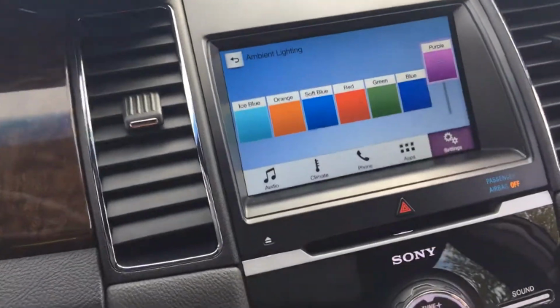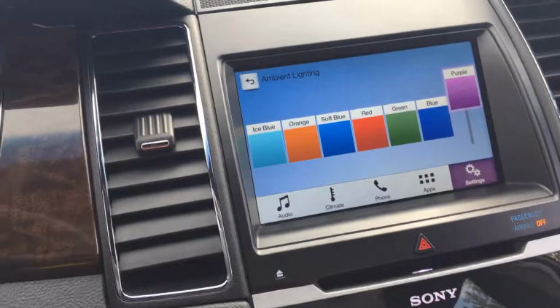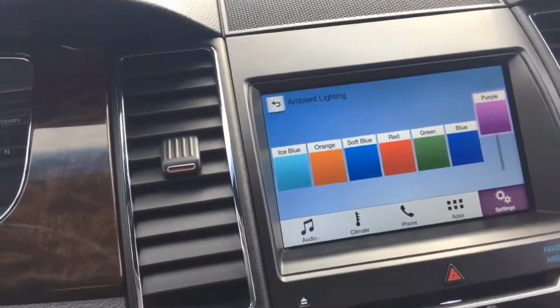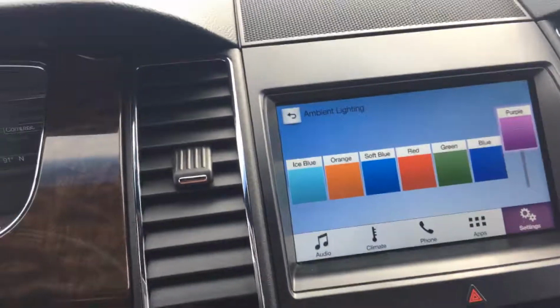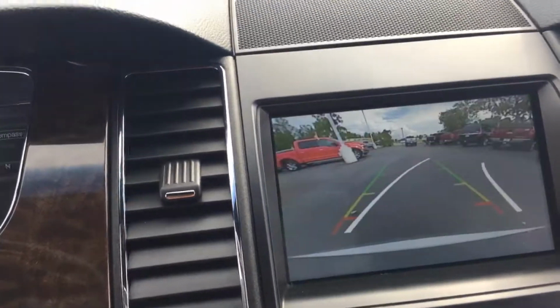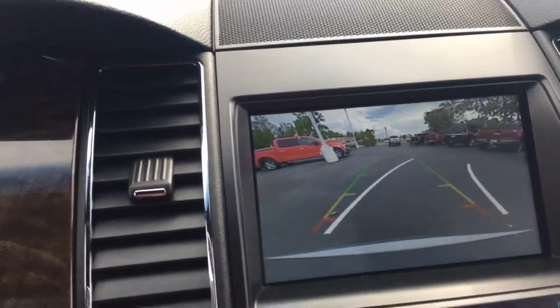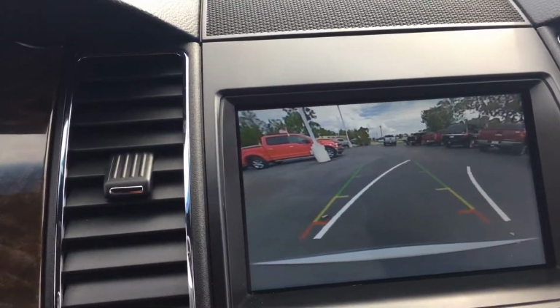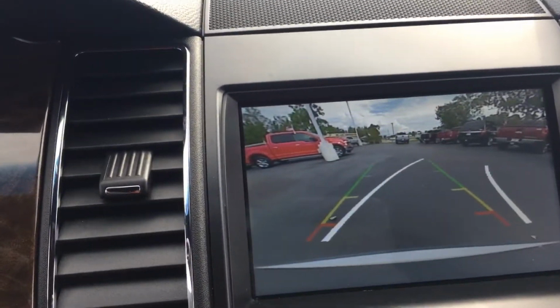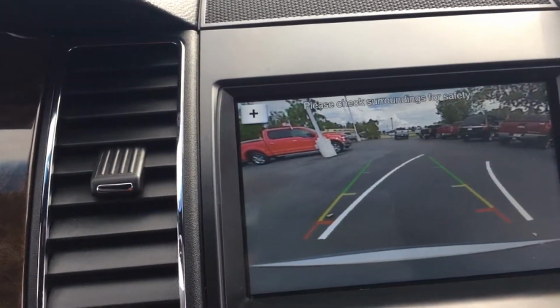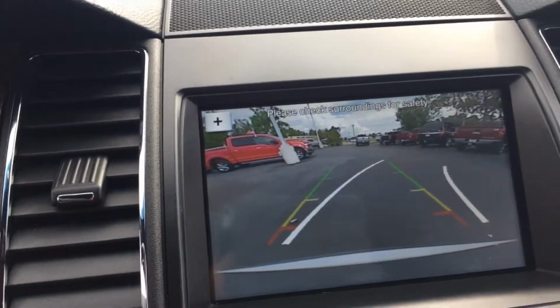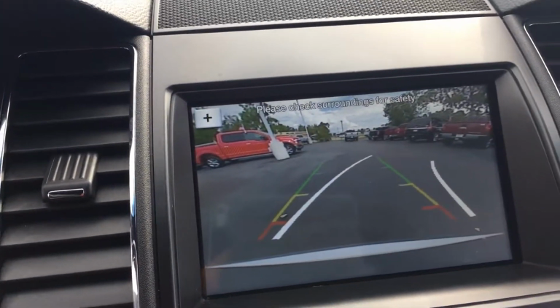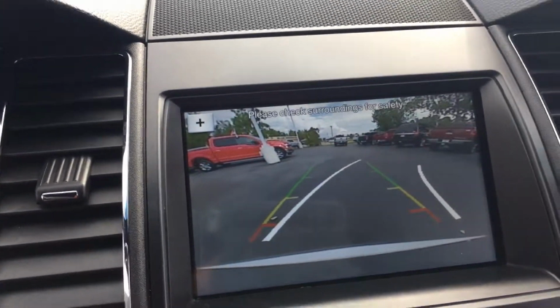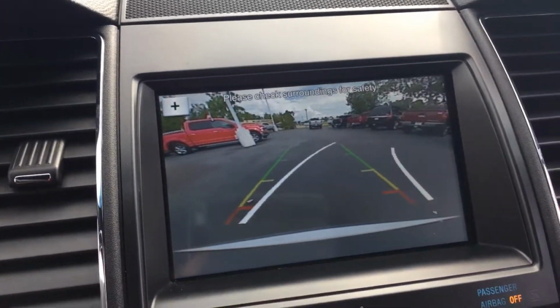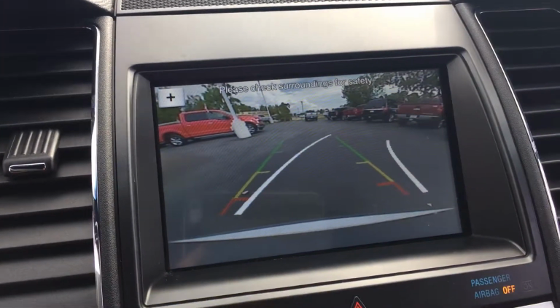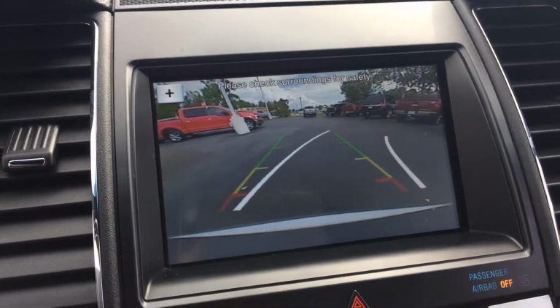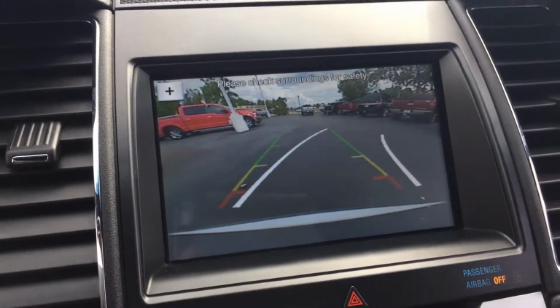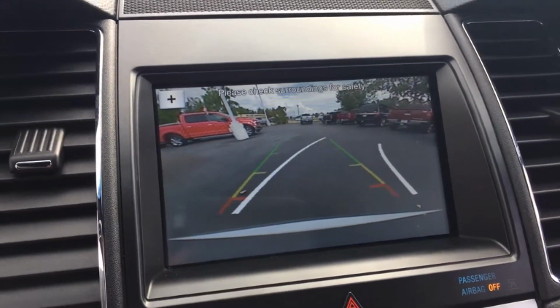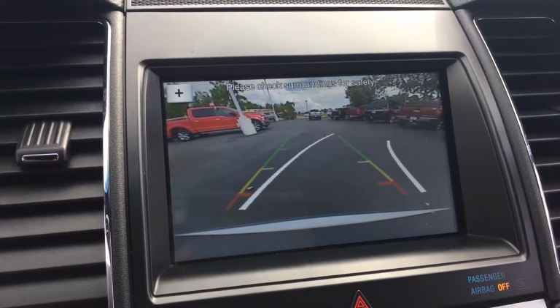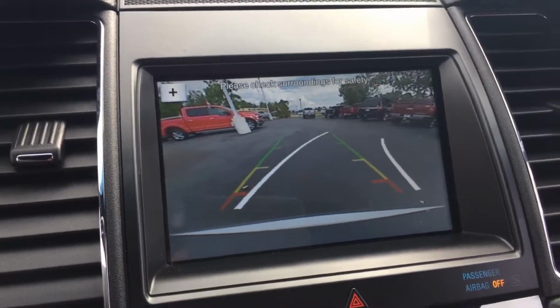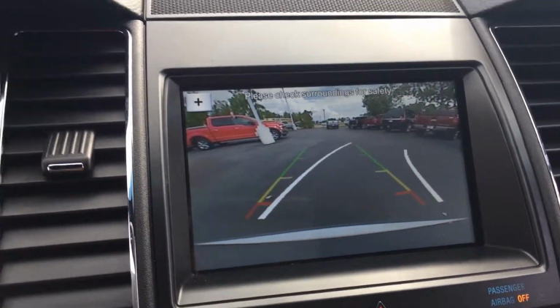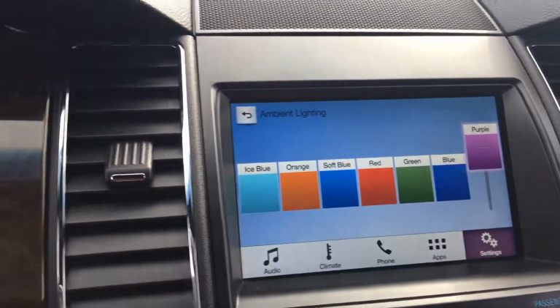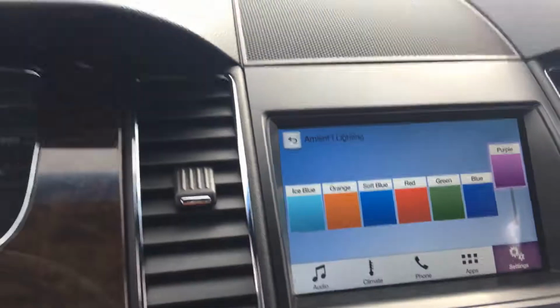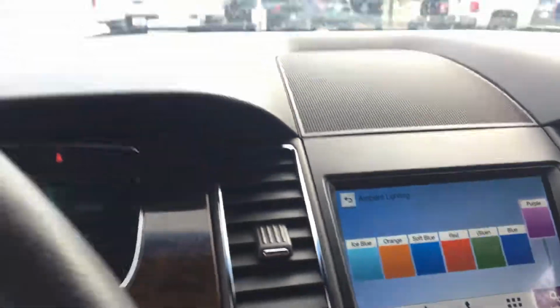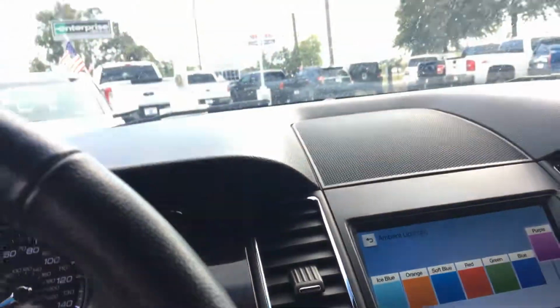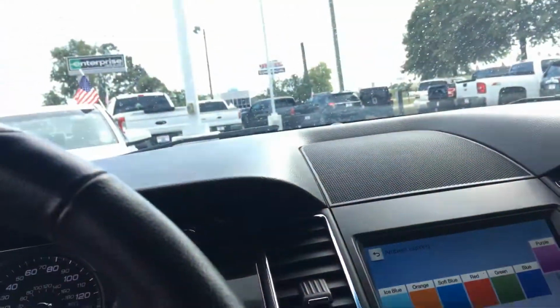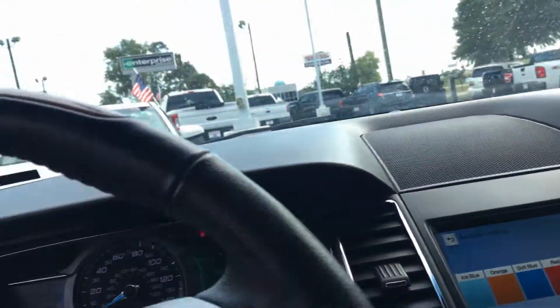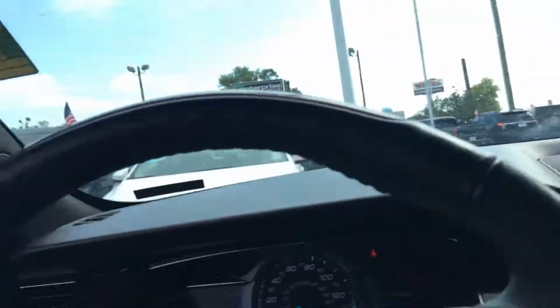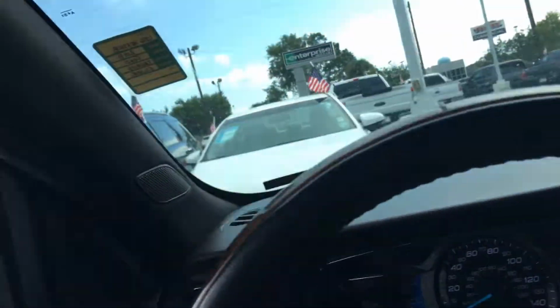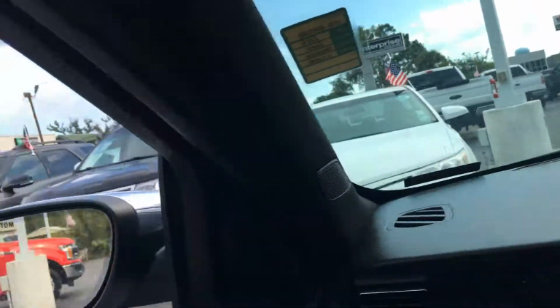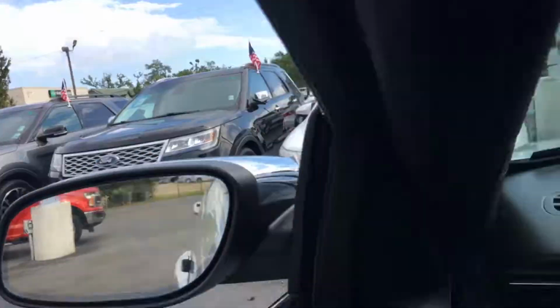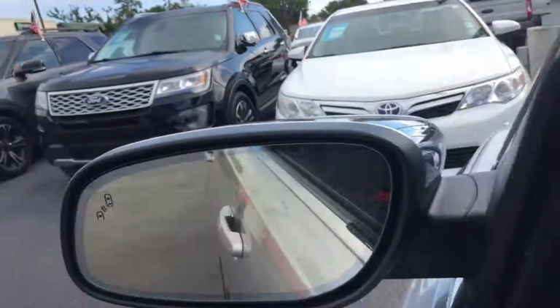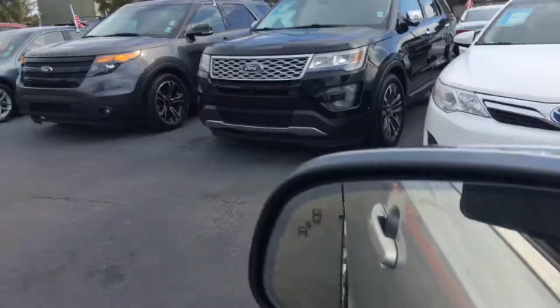Most importantly, you do have a front camera and blind spot monitoring.